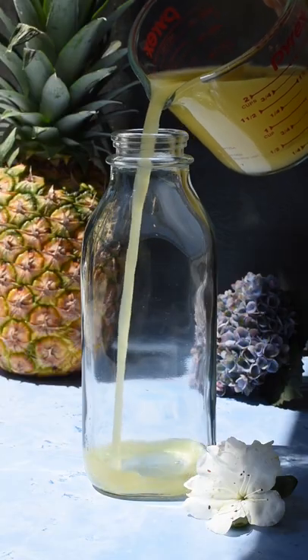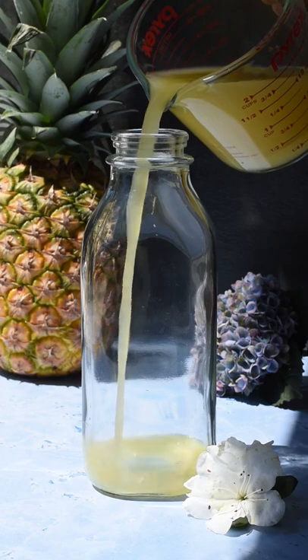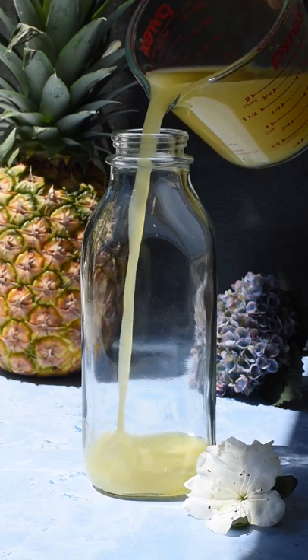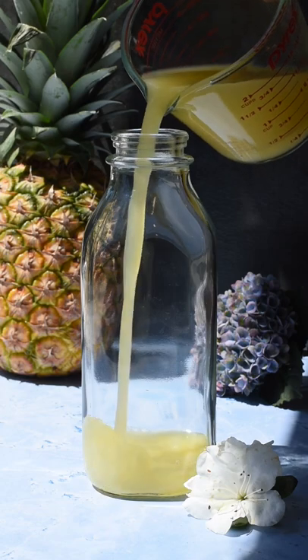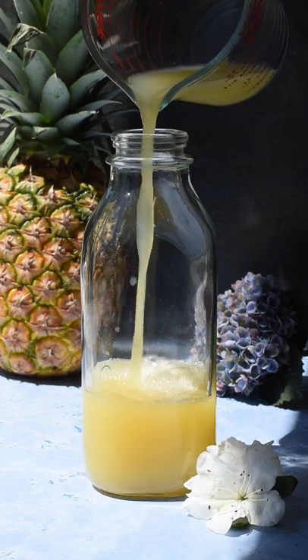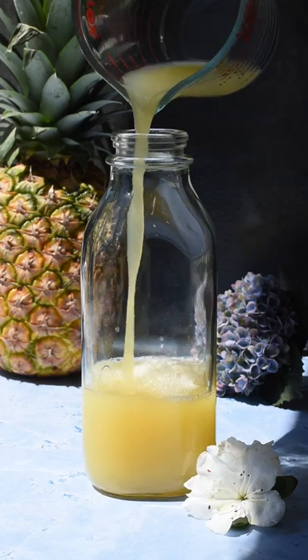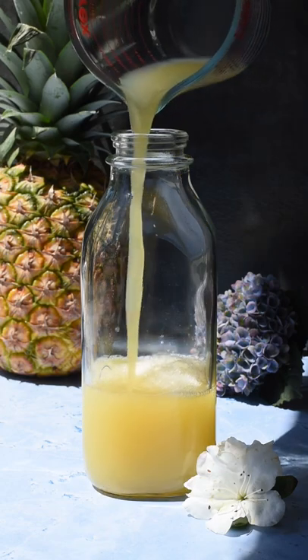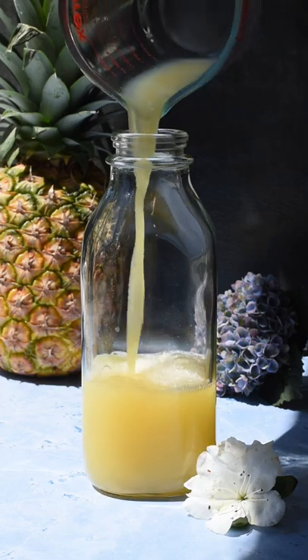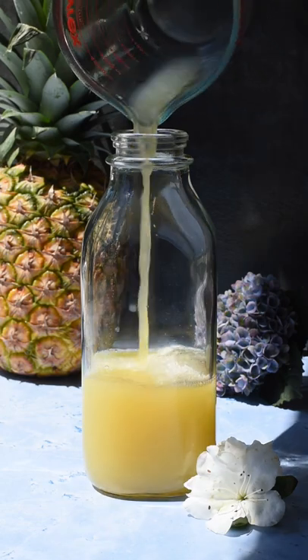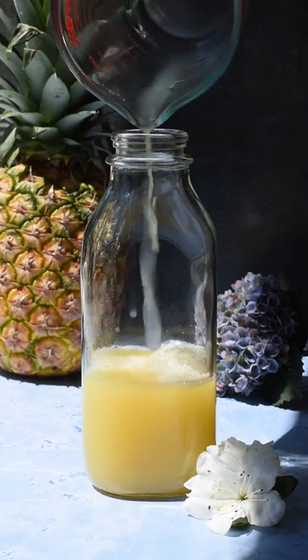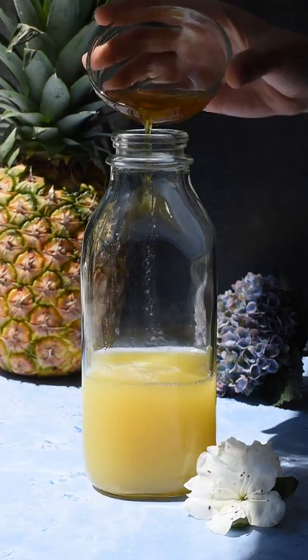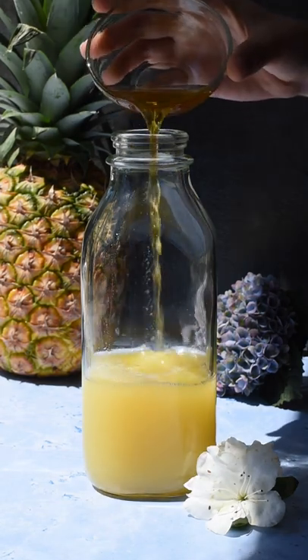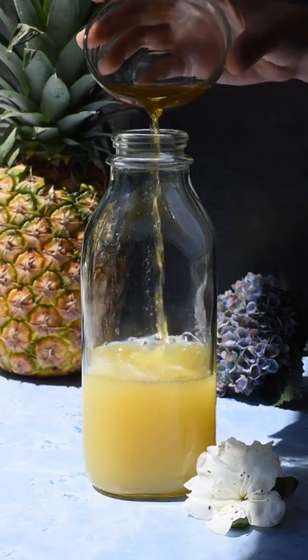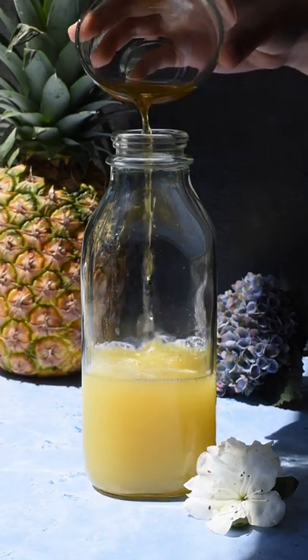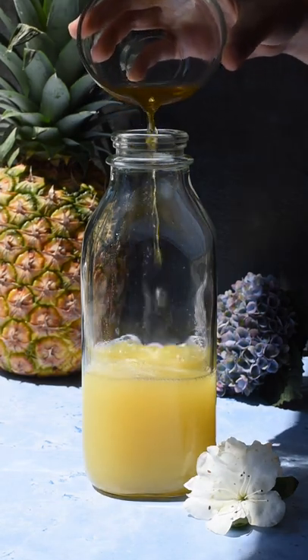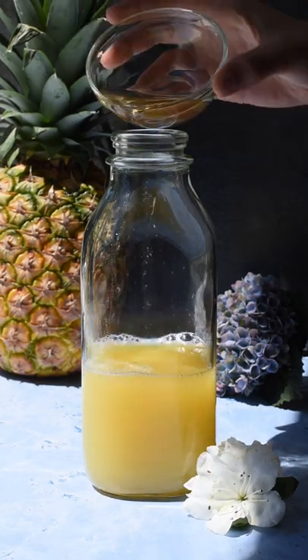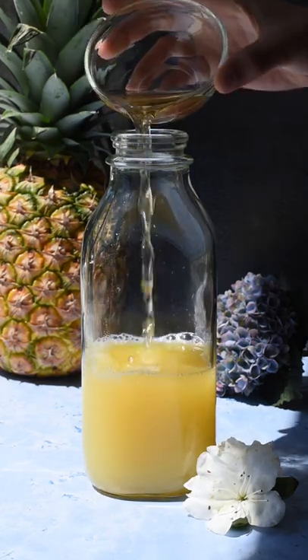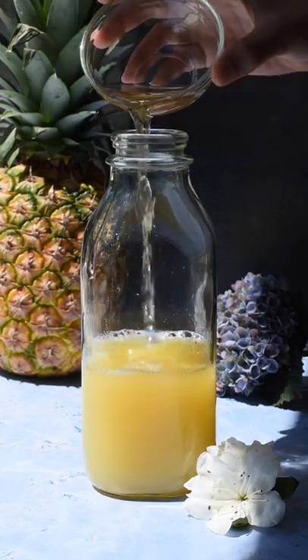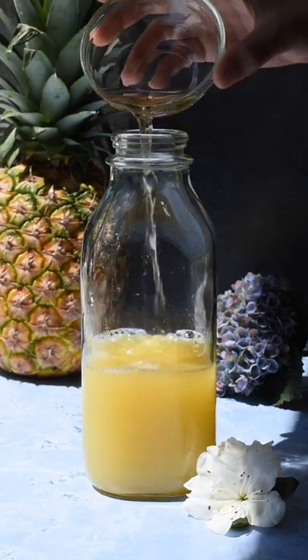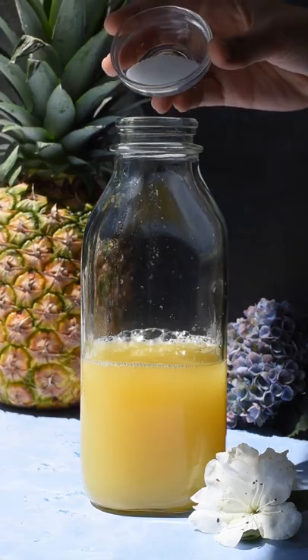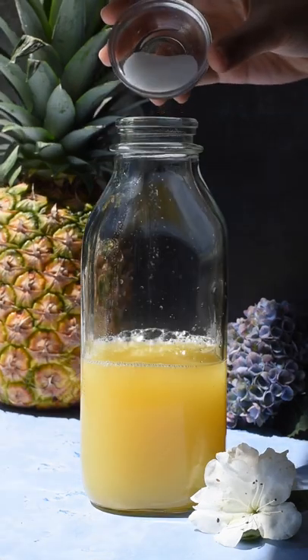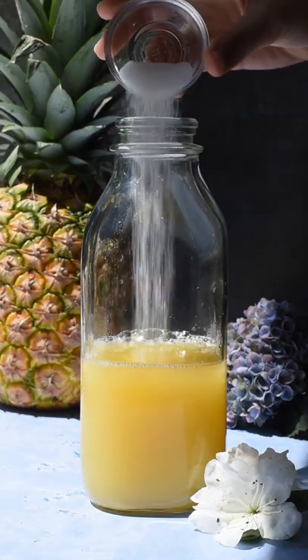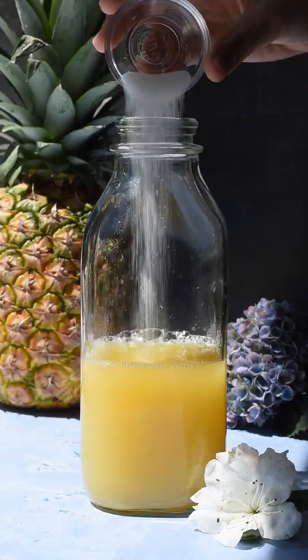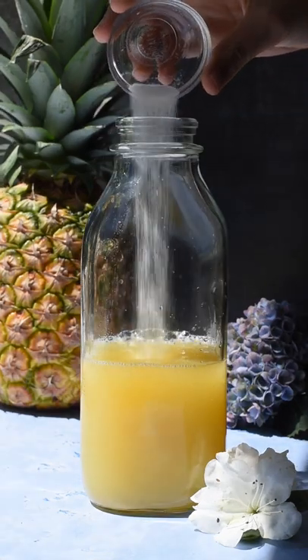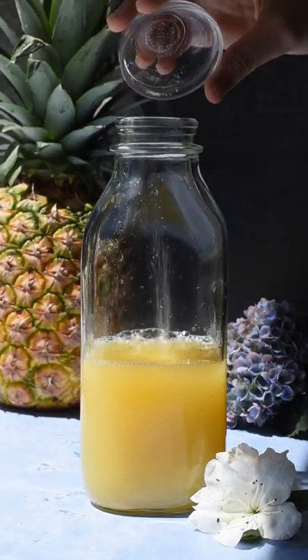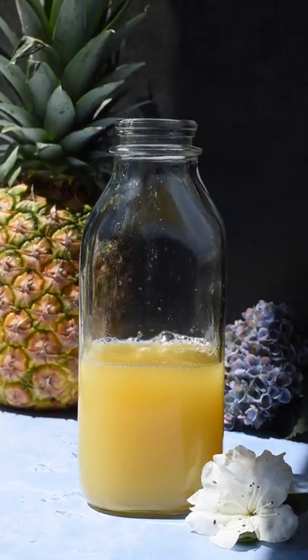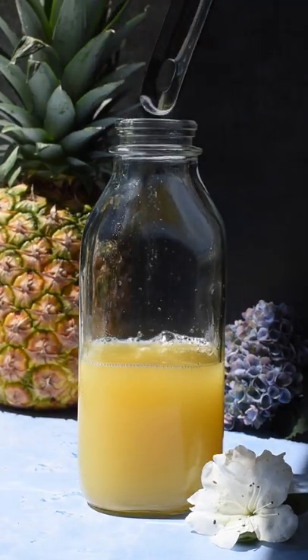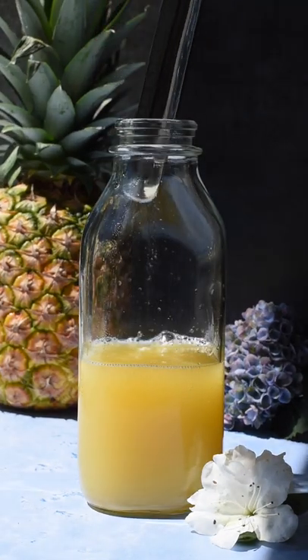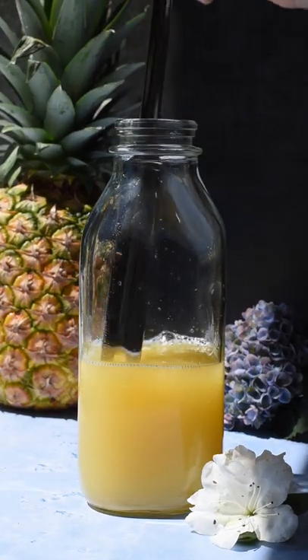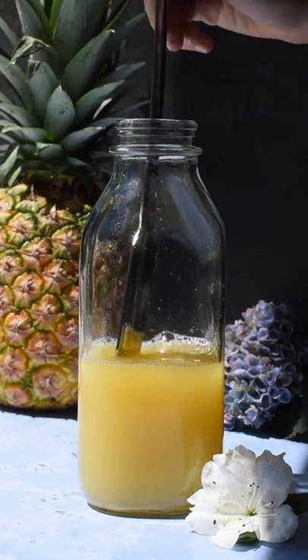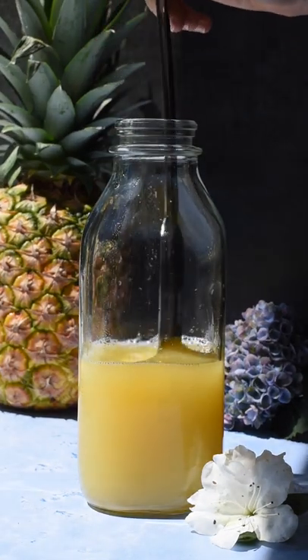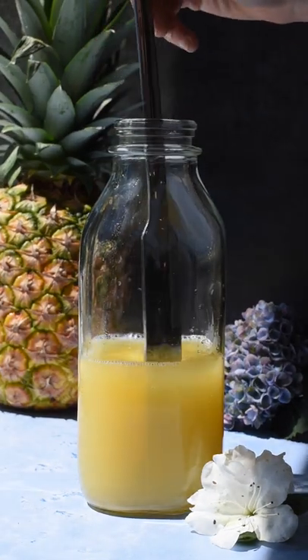In a jar with a lid or a cocktail shaker, pour in the pineapple juice, brewed green tea, white grape juice, and a little bit of white sugar for some extra sweetness. Stir that to dissolve the sugar.